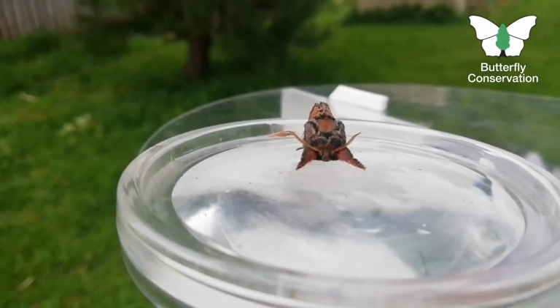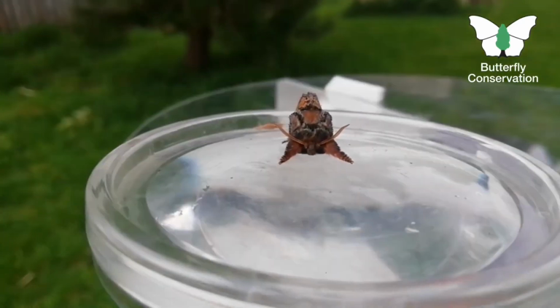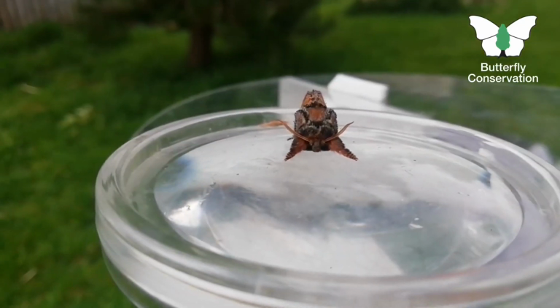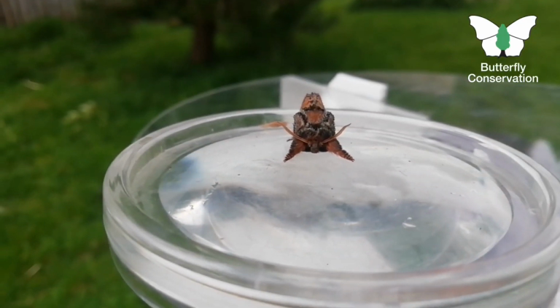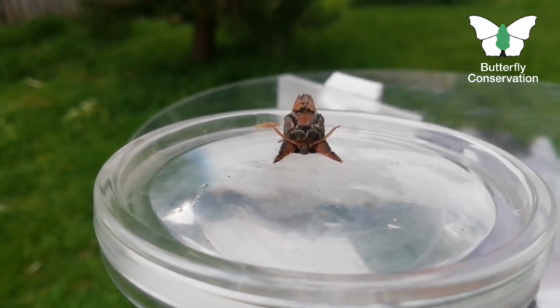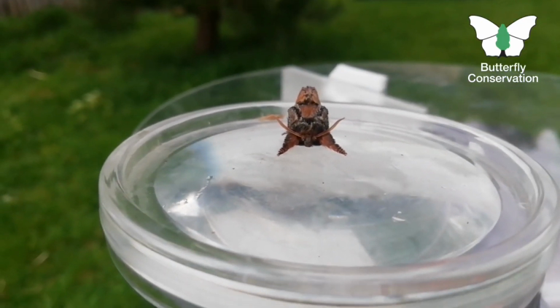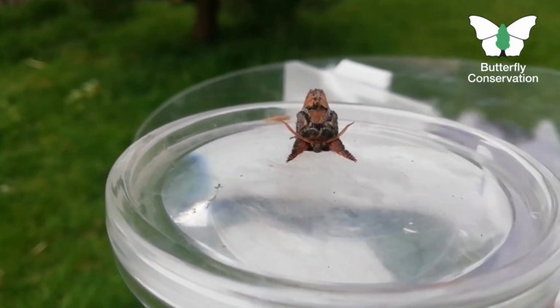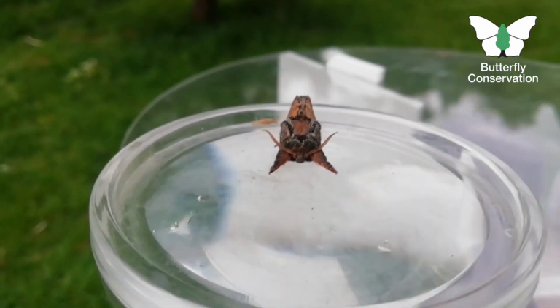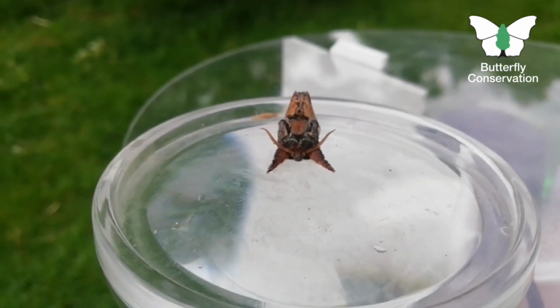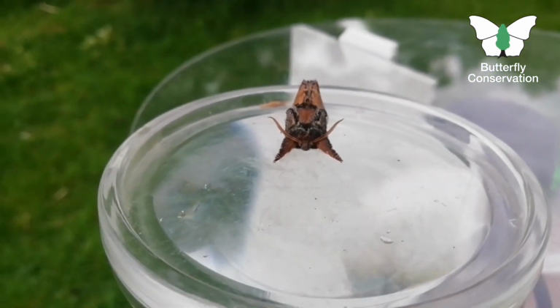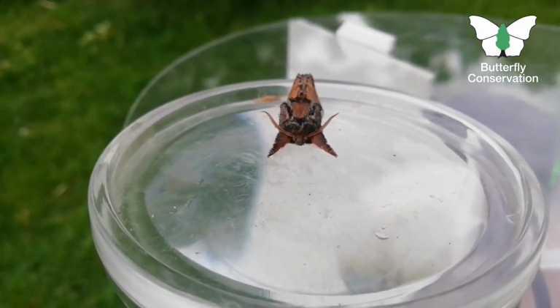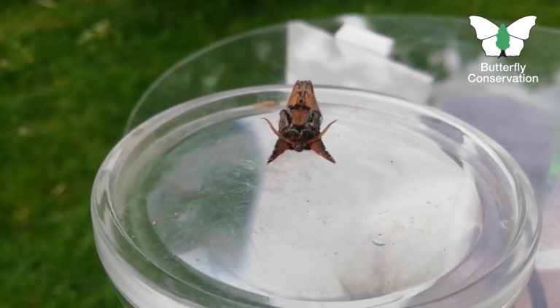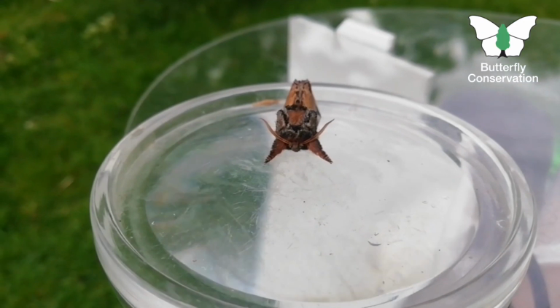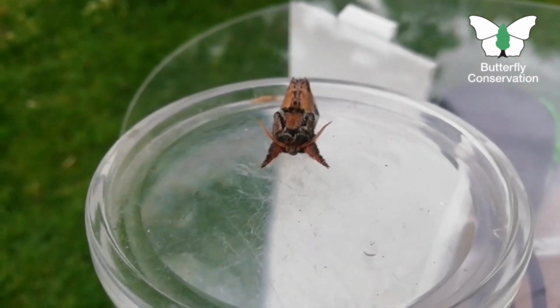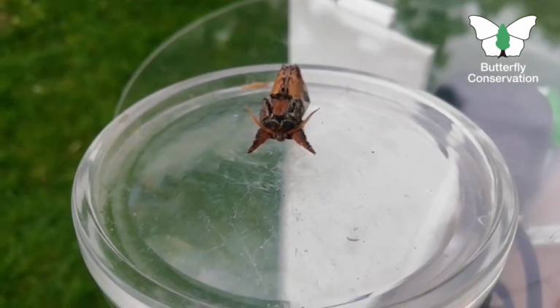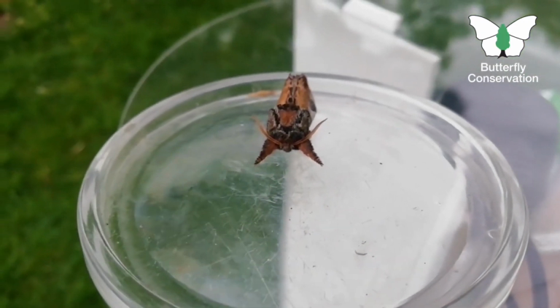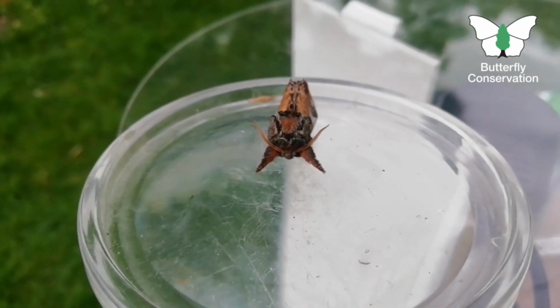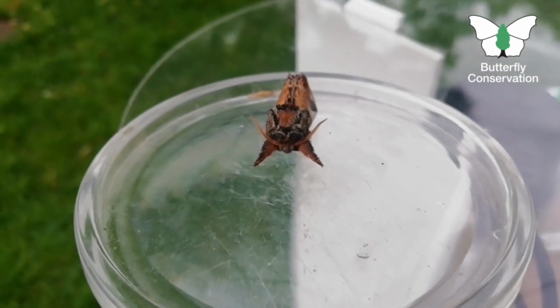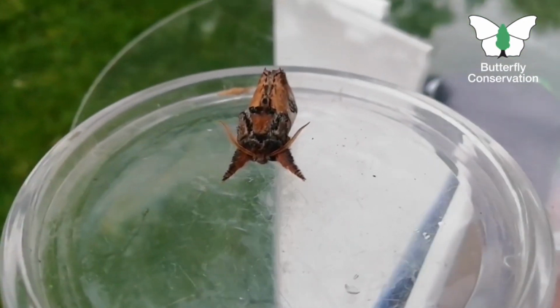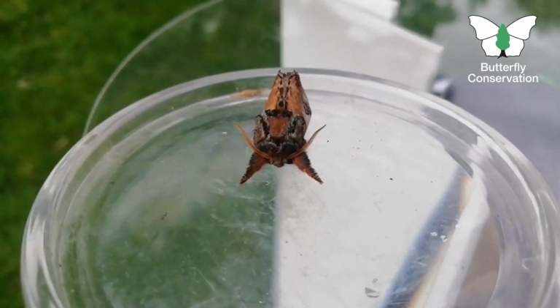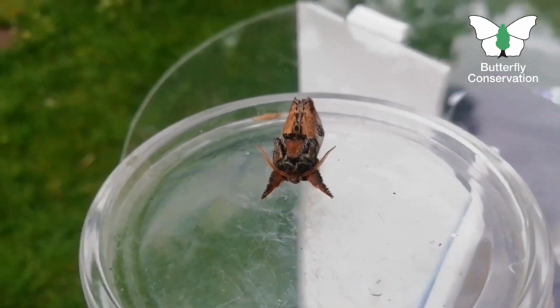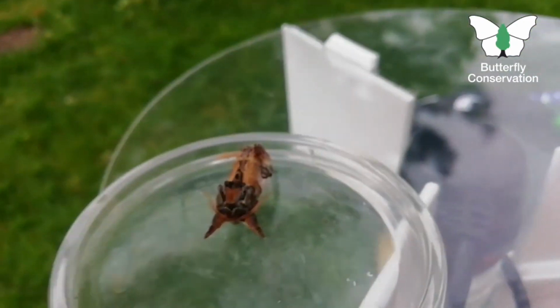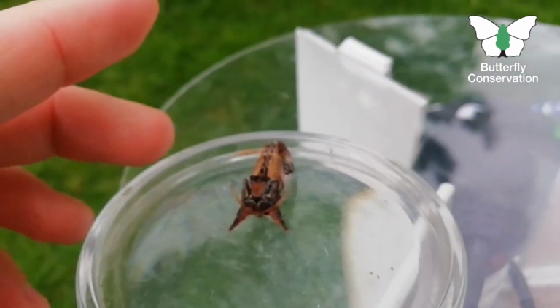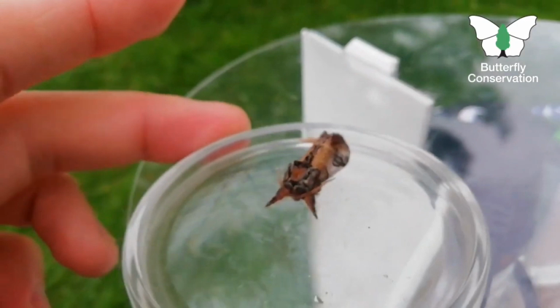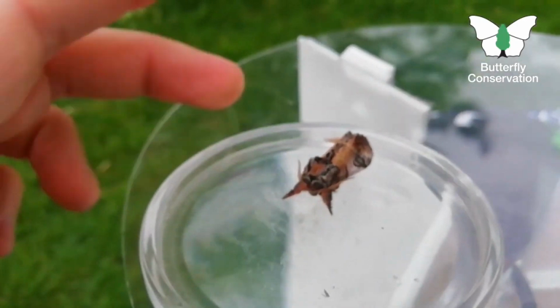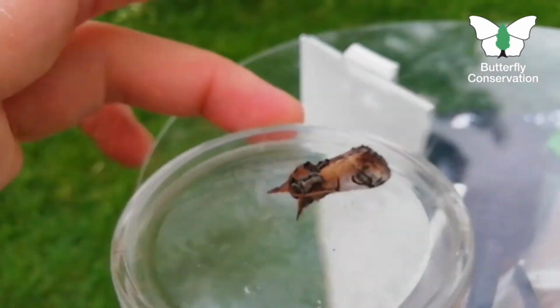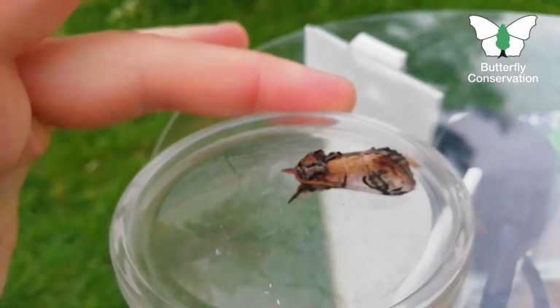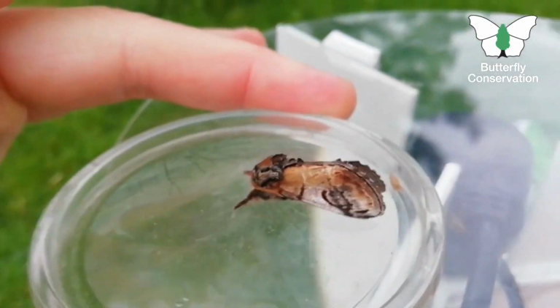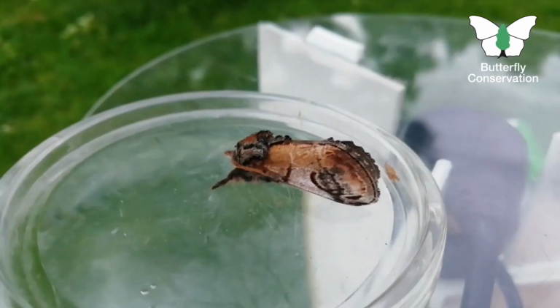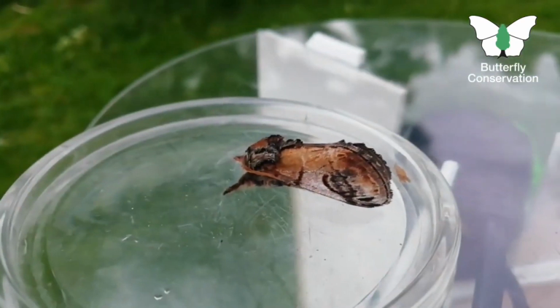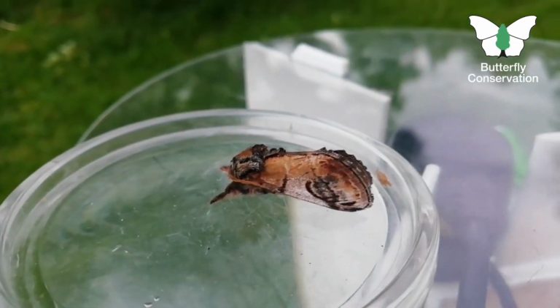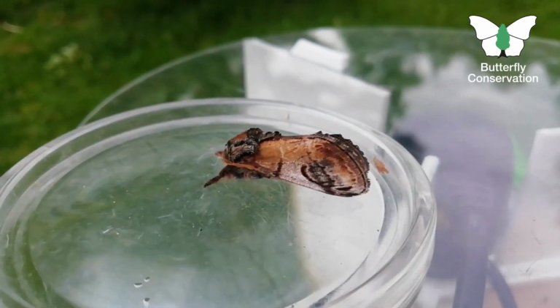This little moth is one of the Prominents, and you can tell it's one of the prominent moths because it has its feet splayed out in front of it. Its front legs — you can see them — little hairy legs, little feet. If you turn it around to the side you can see more patterns on it, and this one is called the Pebble Prominent.